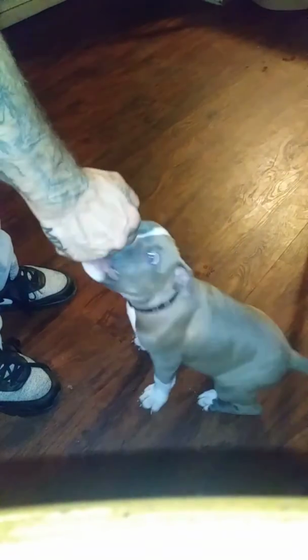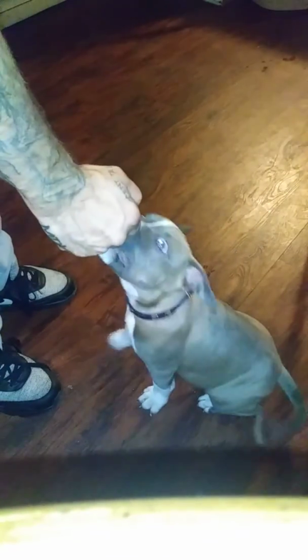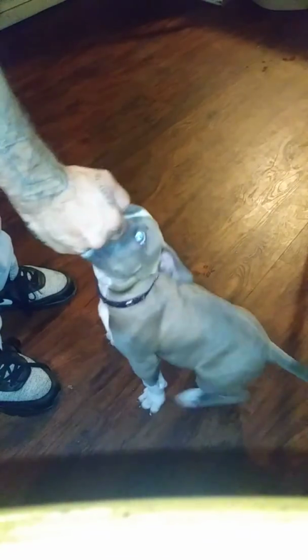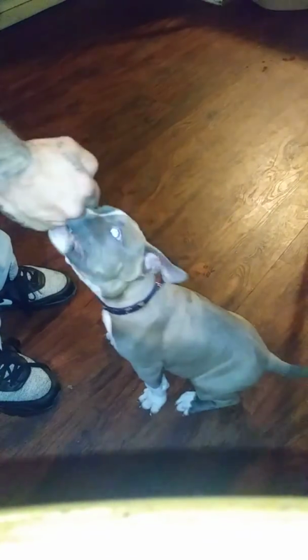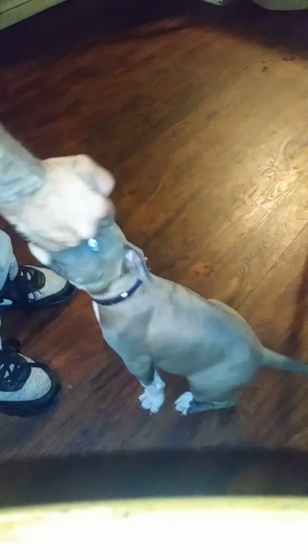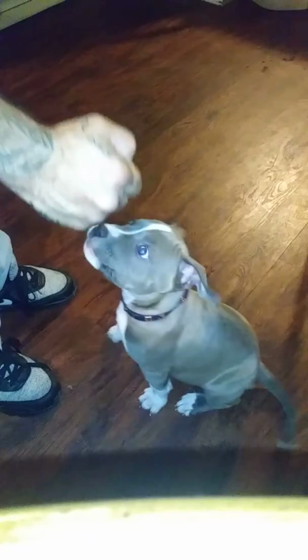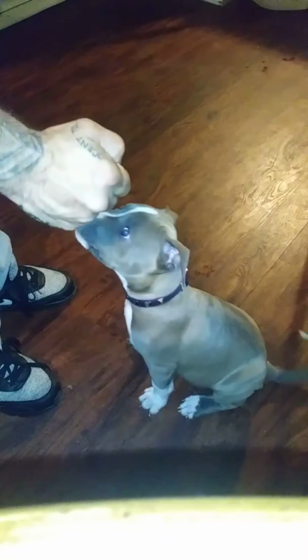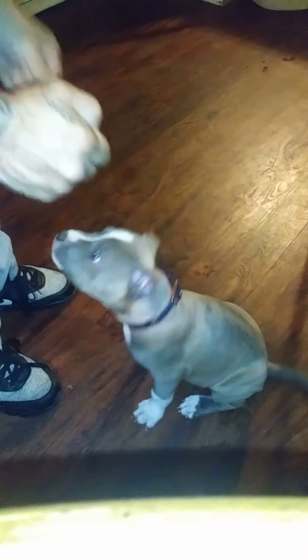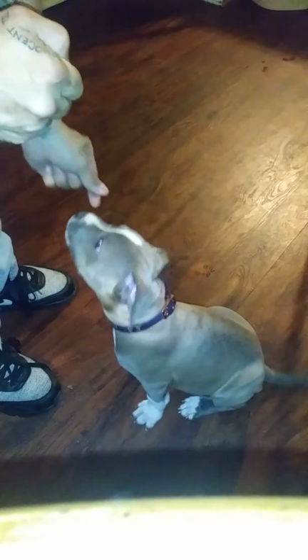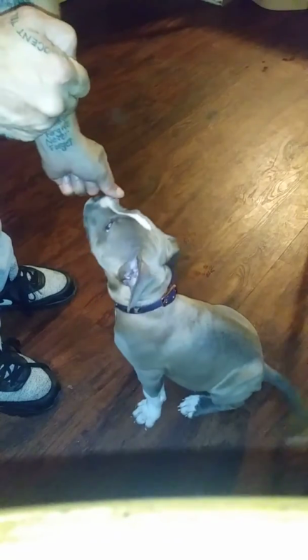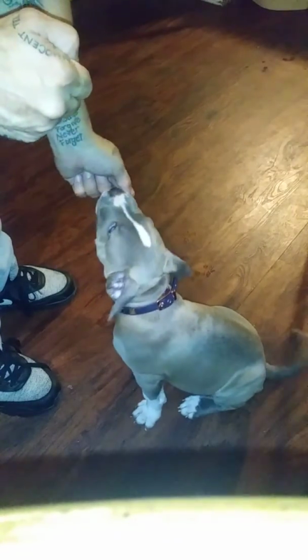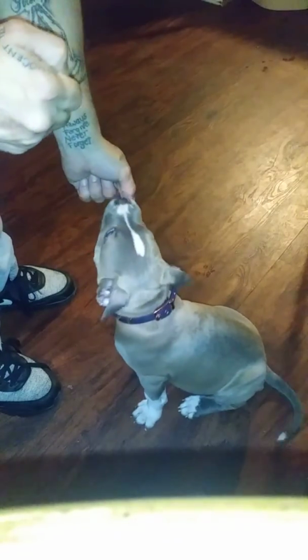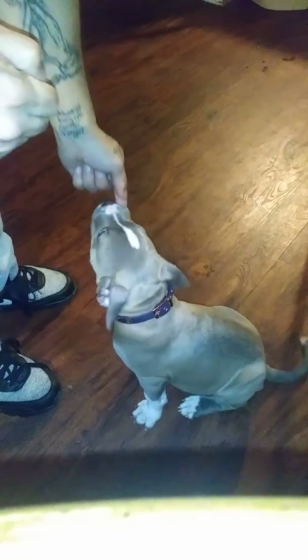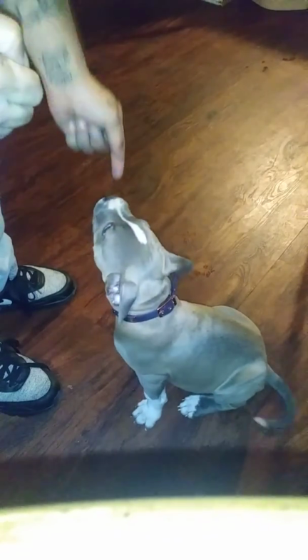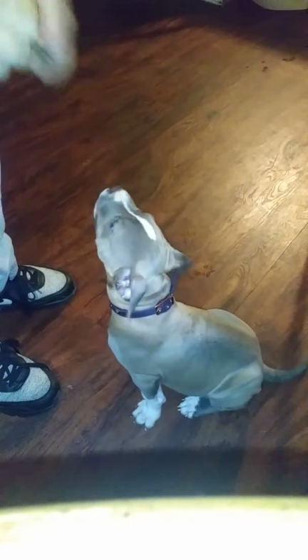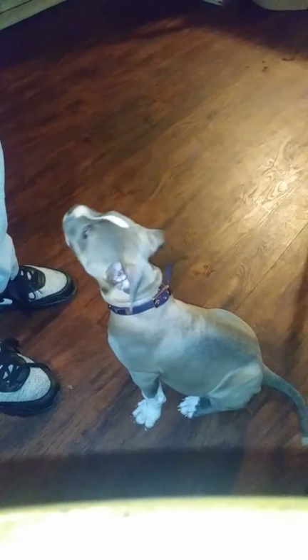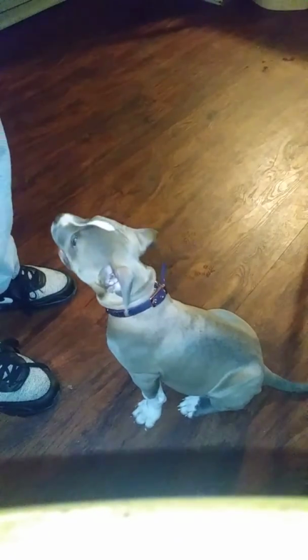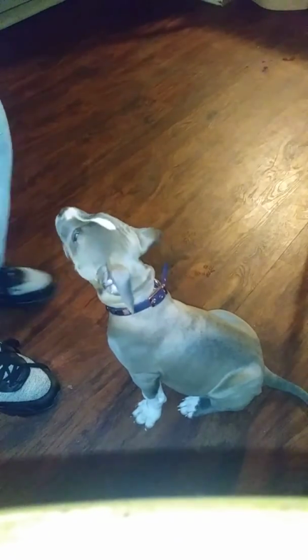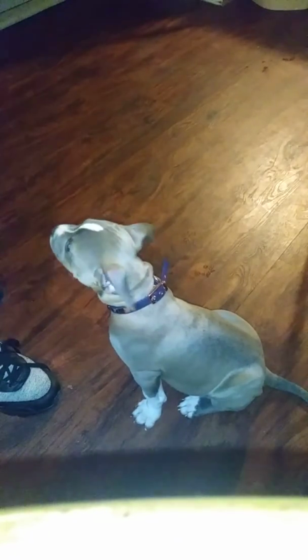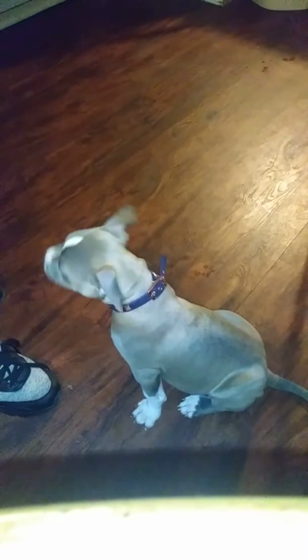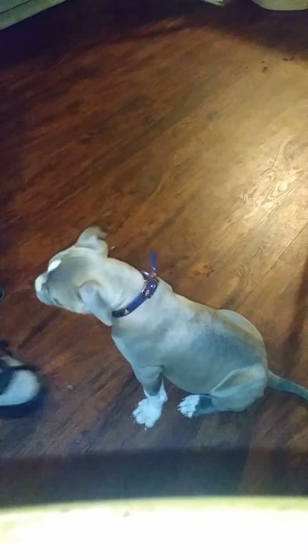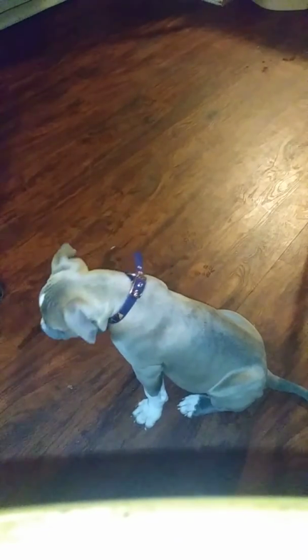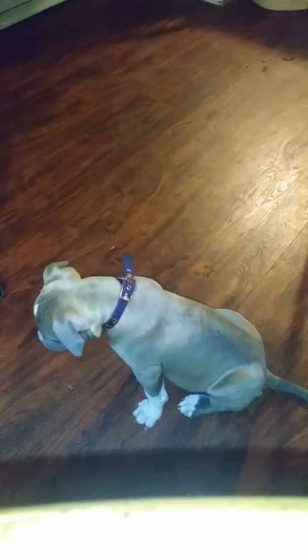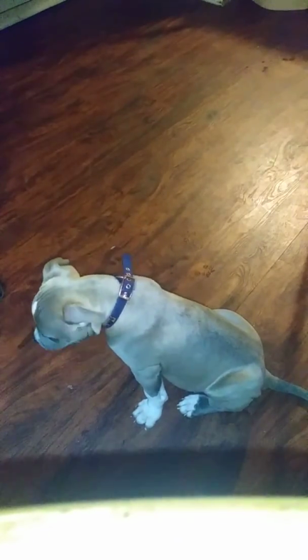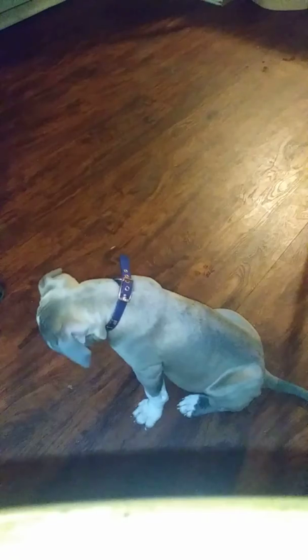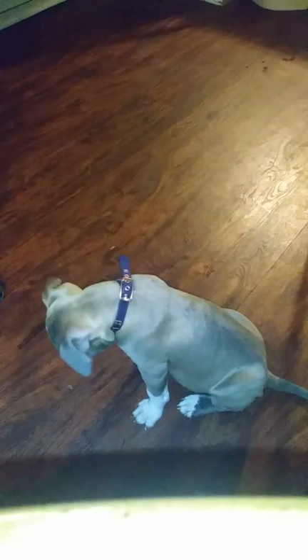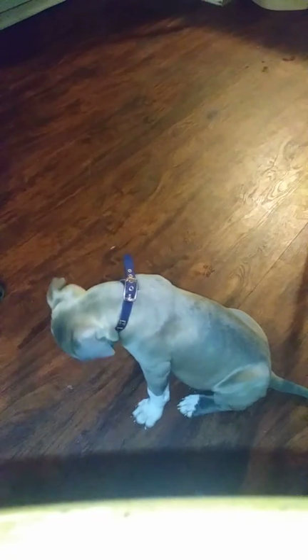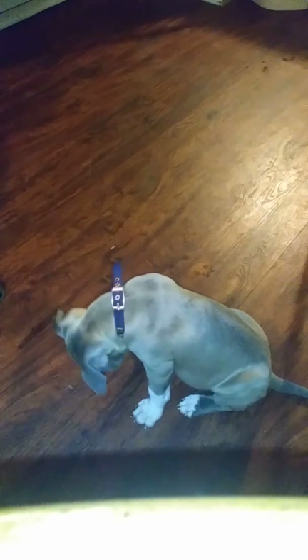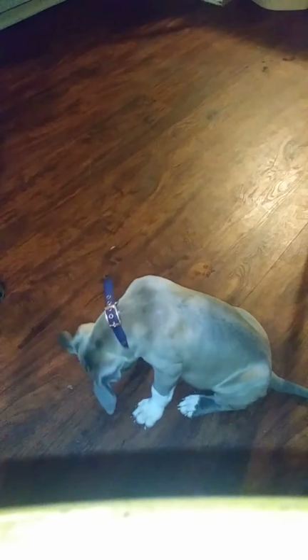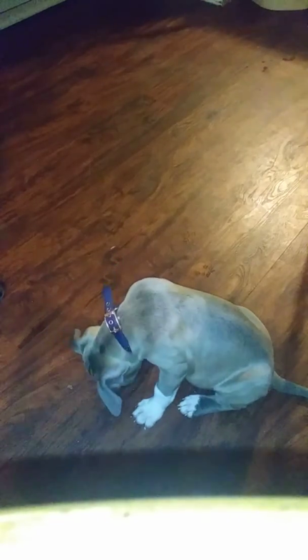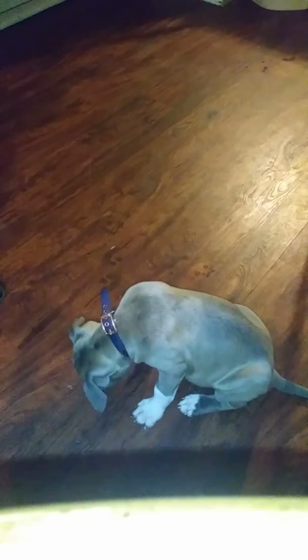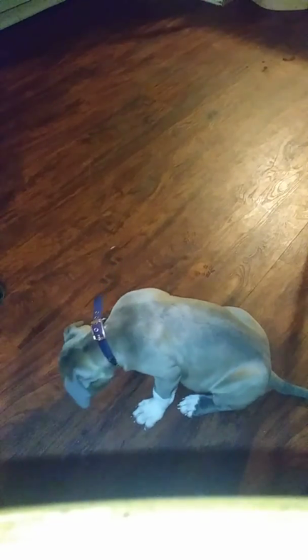Leave it, leave it — good girl. She's doing such a good job. She's only 11 weeks old.